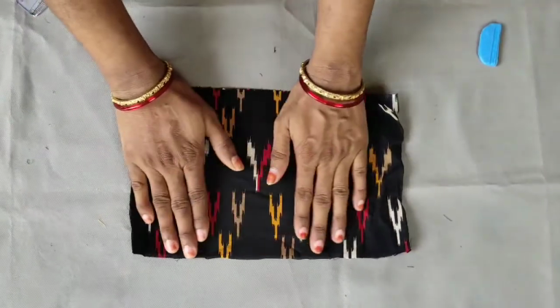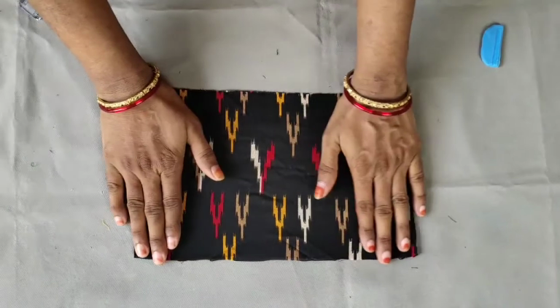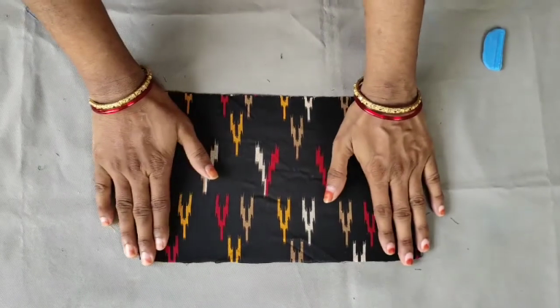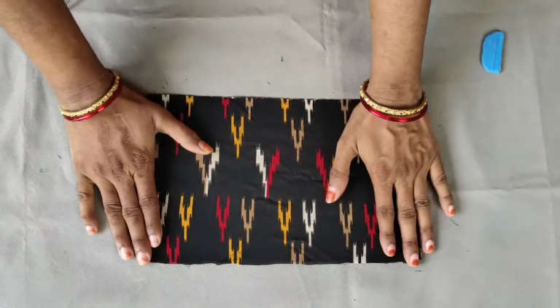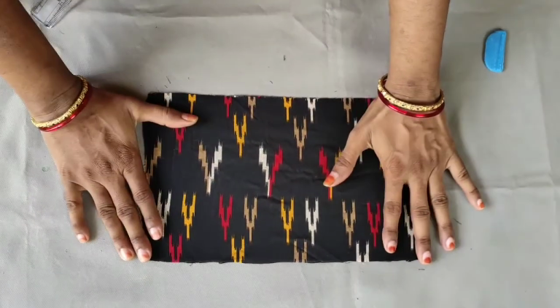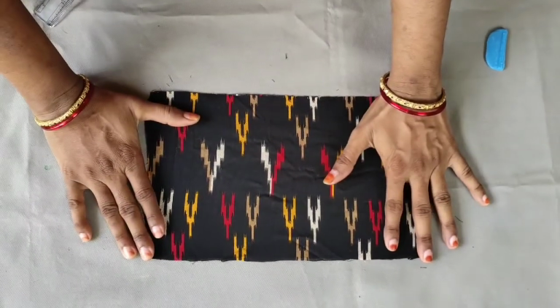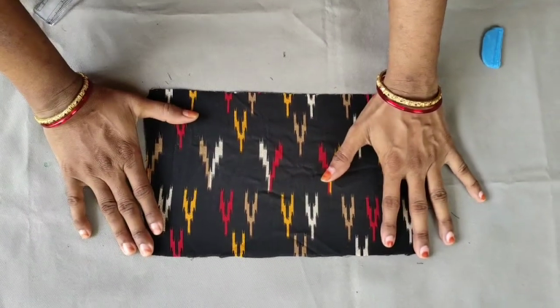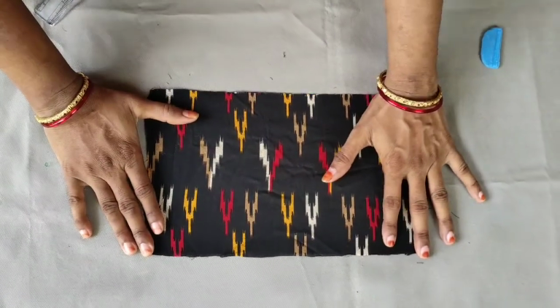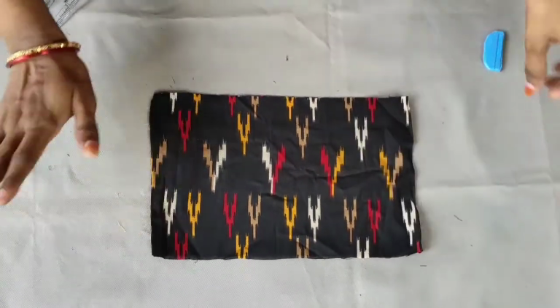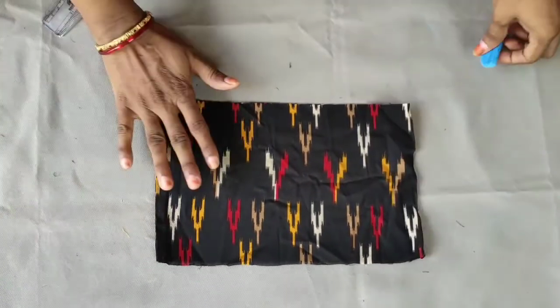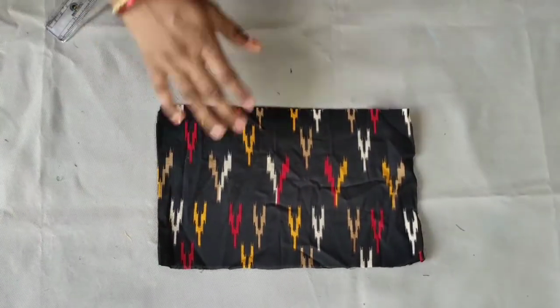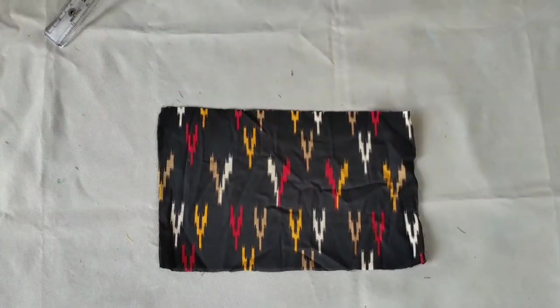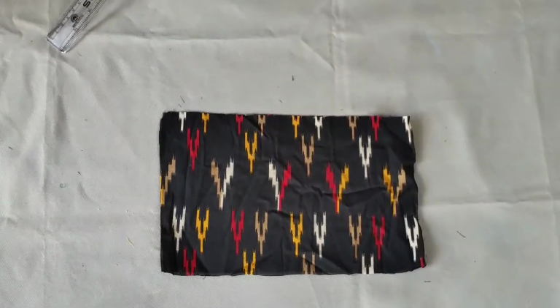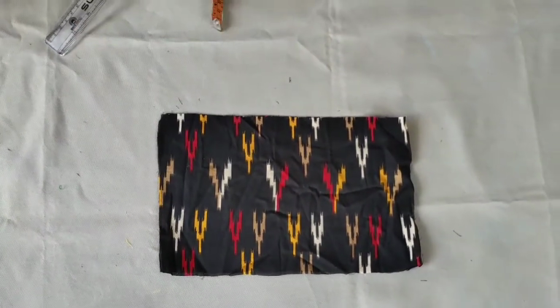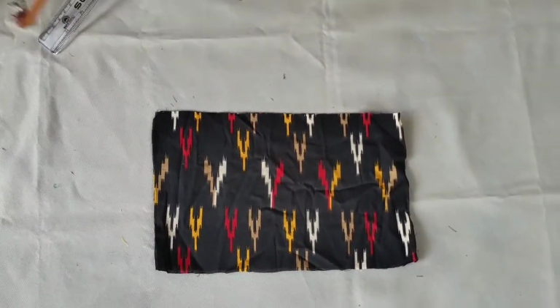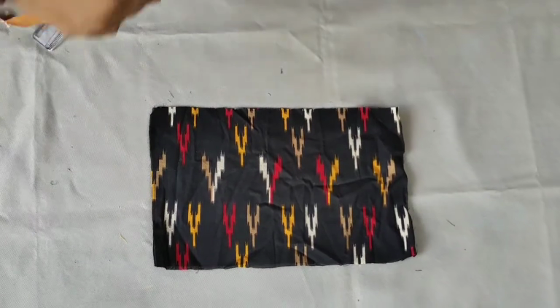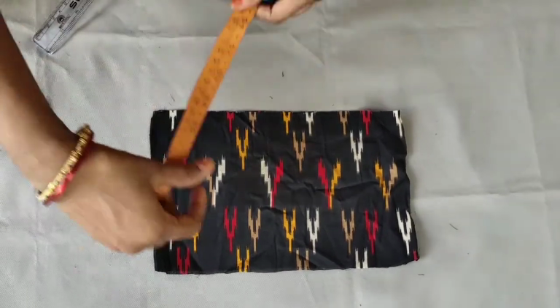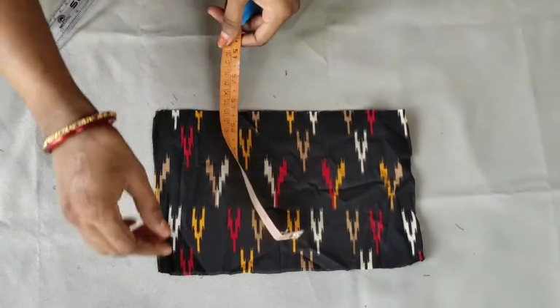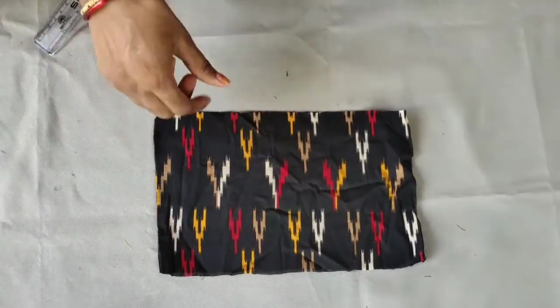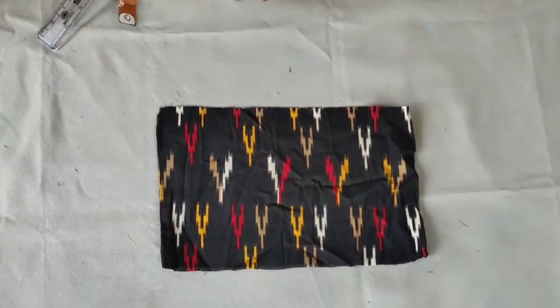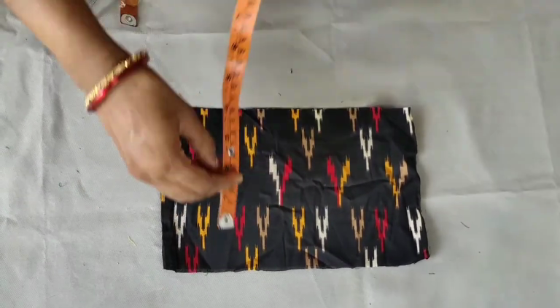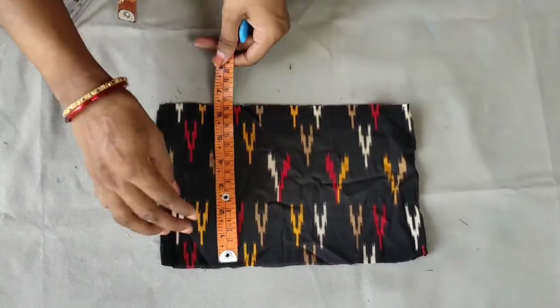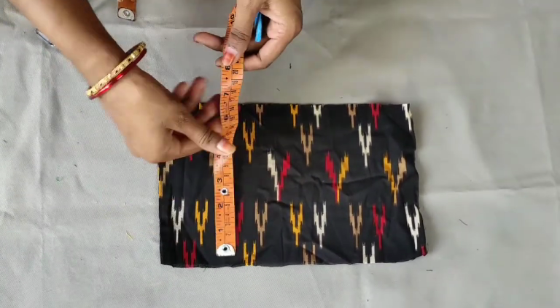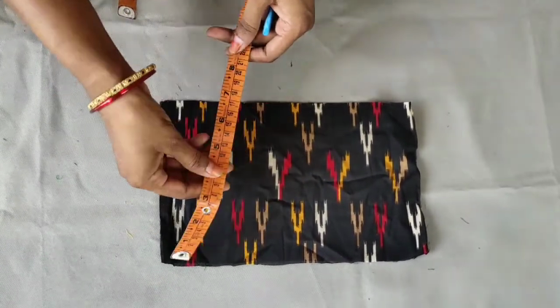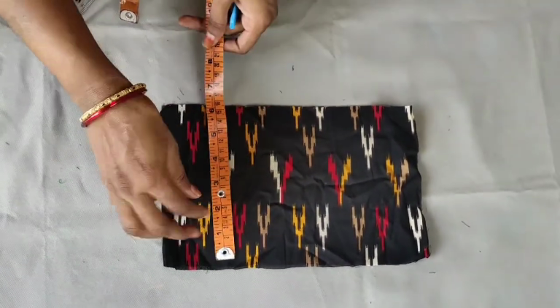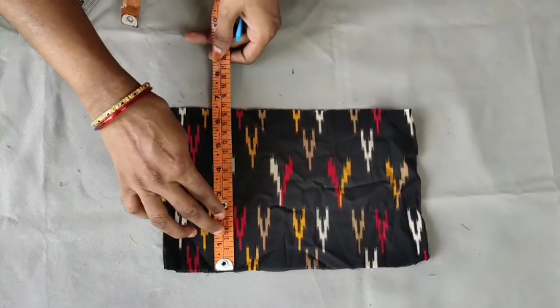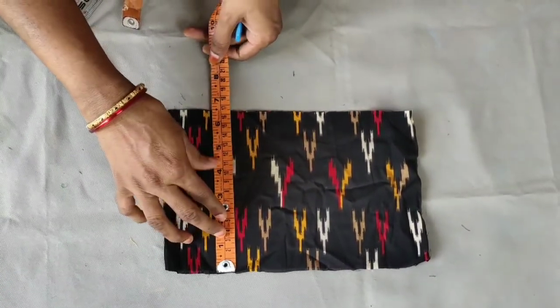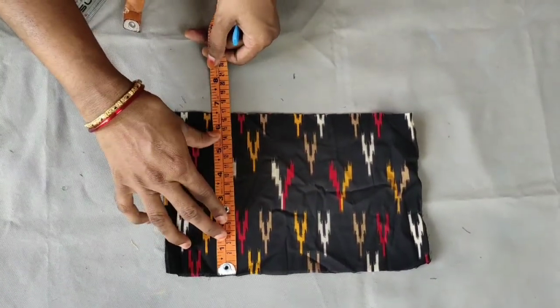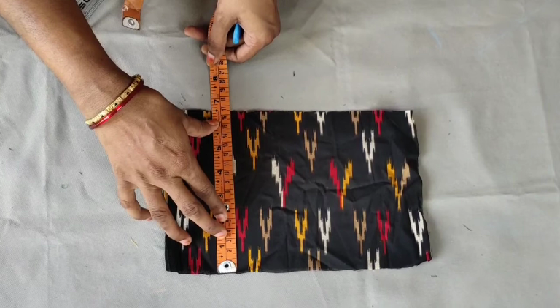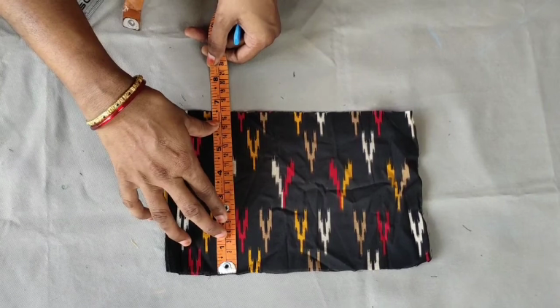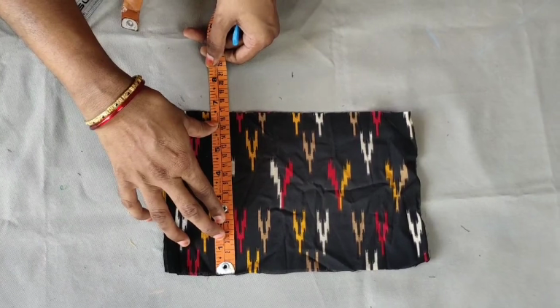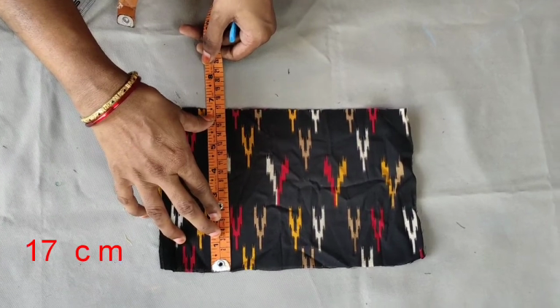I am going to show you how to use the mask with a cloth. We will show you how to do this mask.